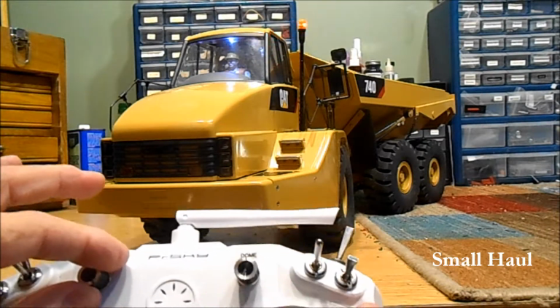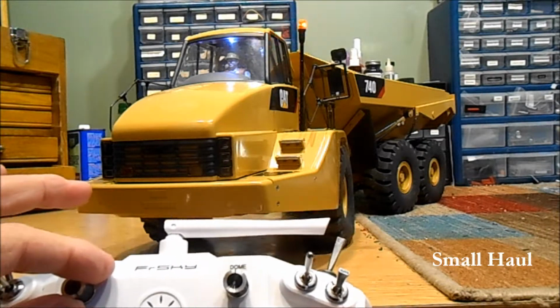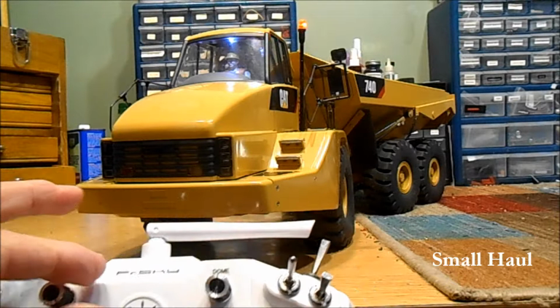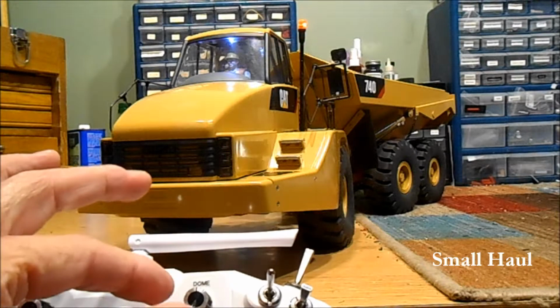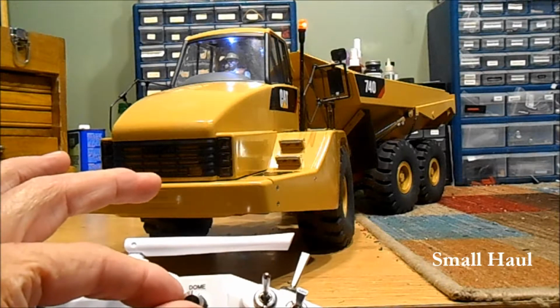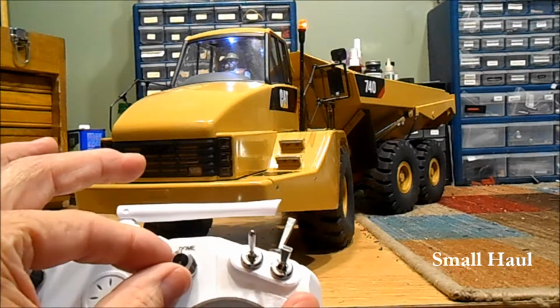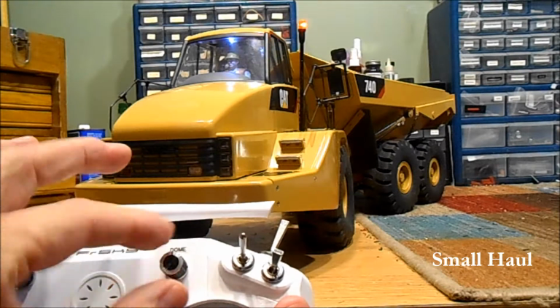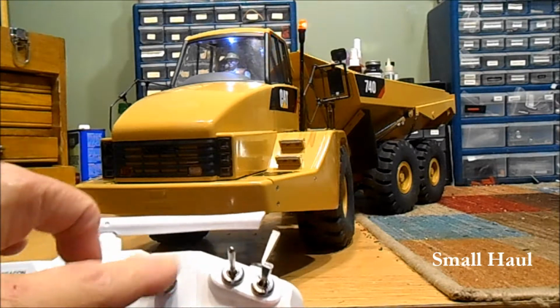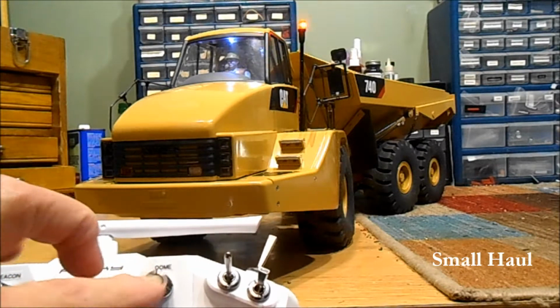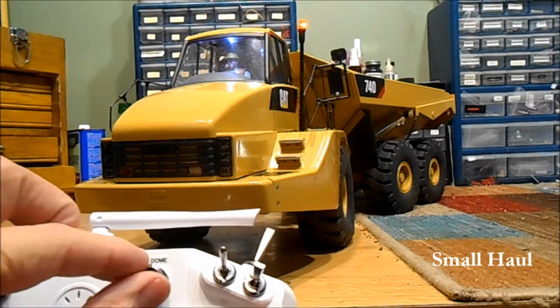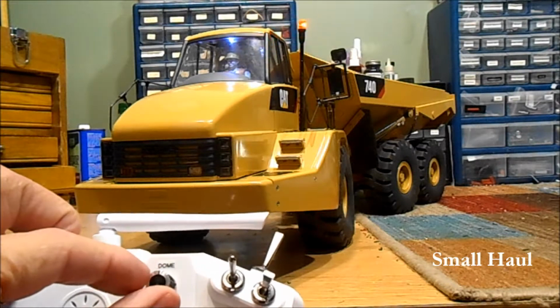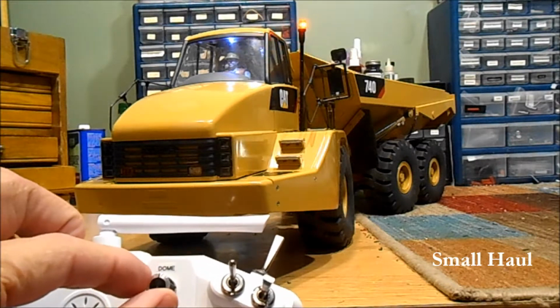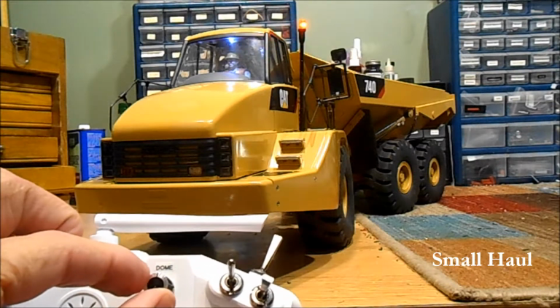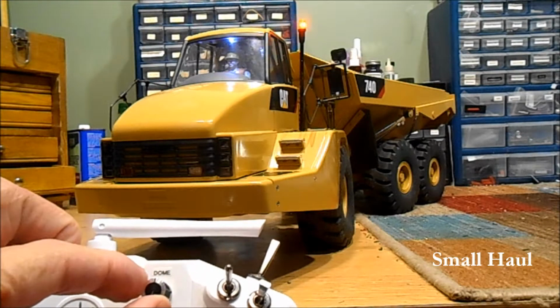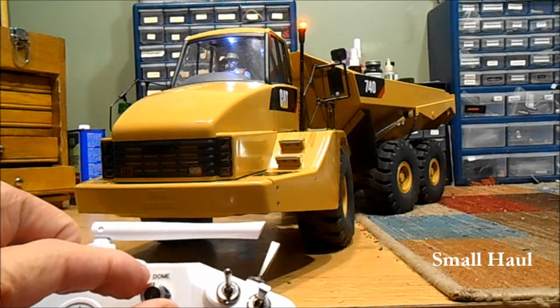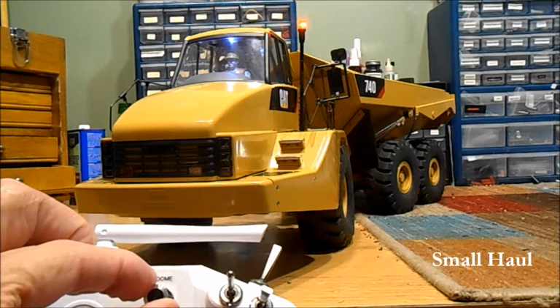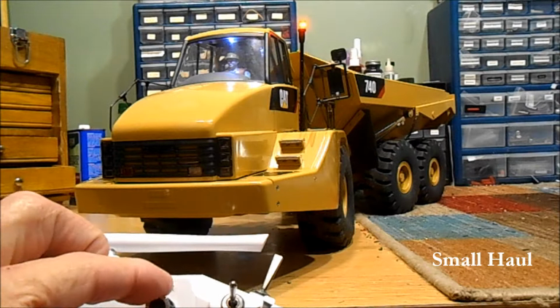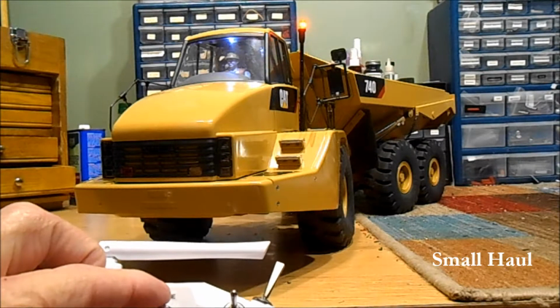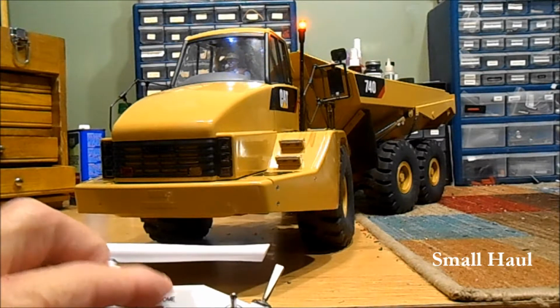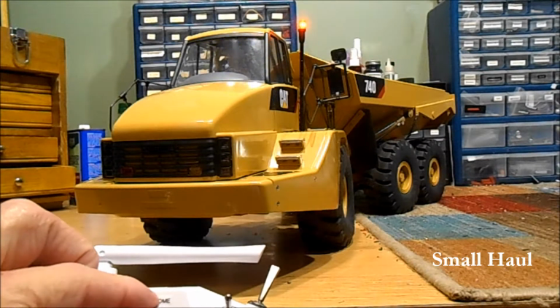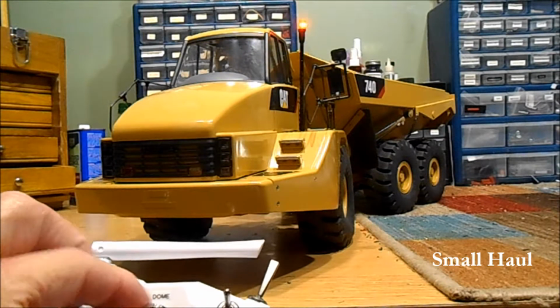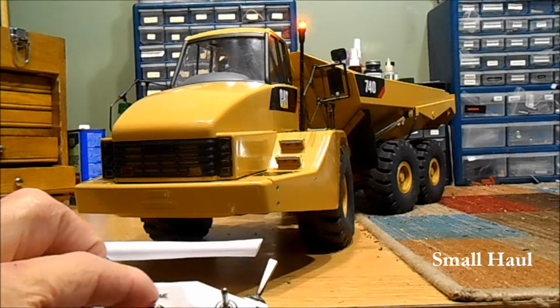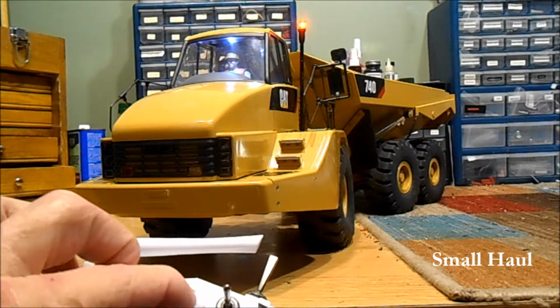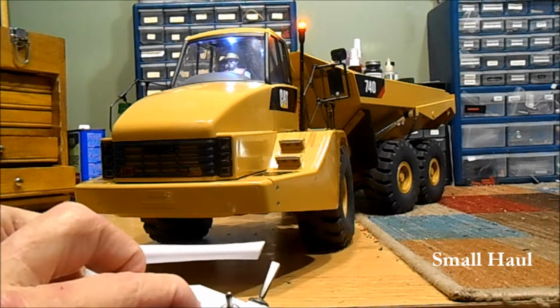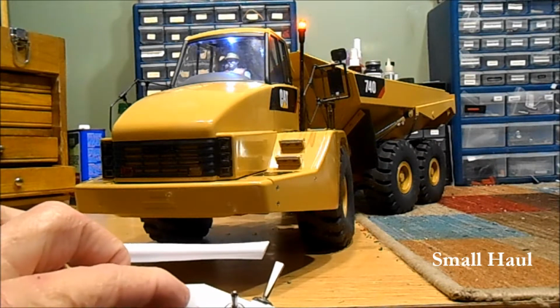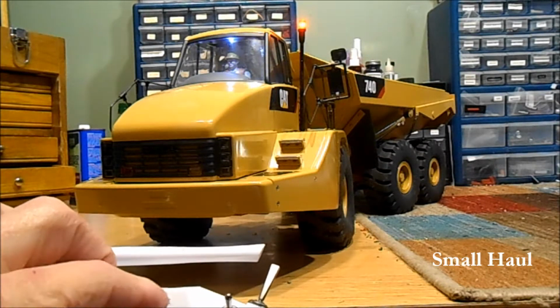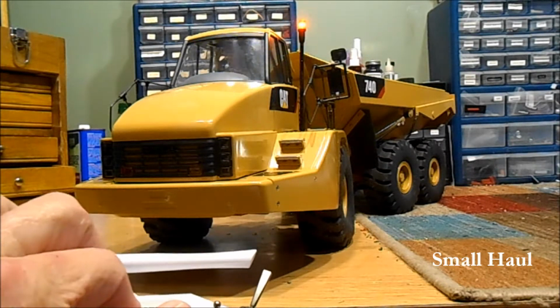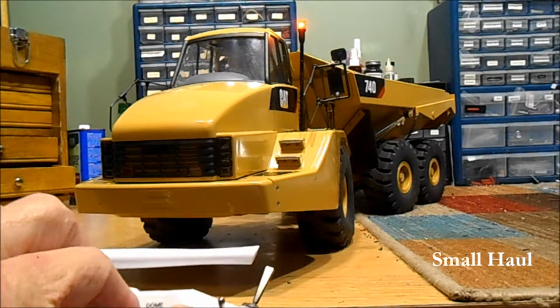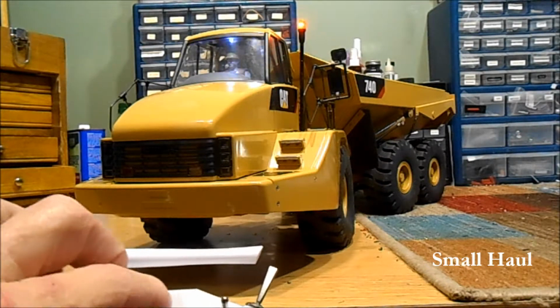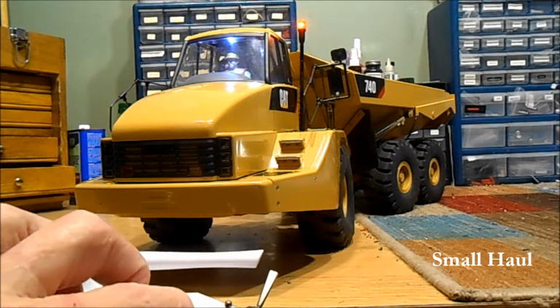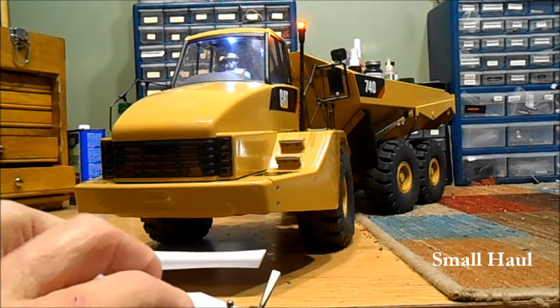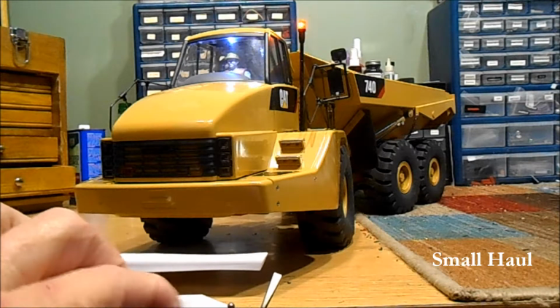Your dome light is the next dimmer switch — the right knob is your dimmer for your dome light. You can see it blowing on and off.